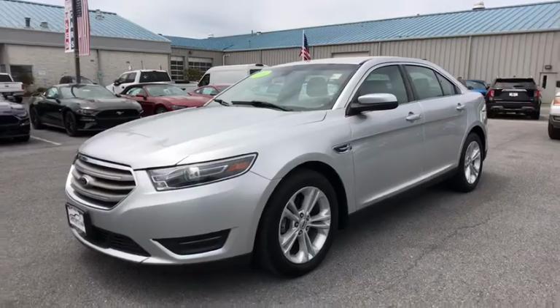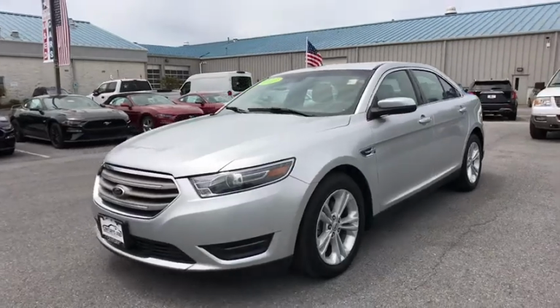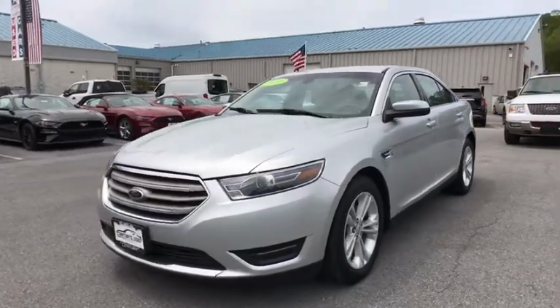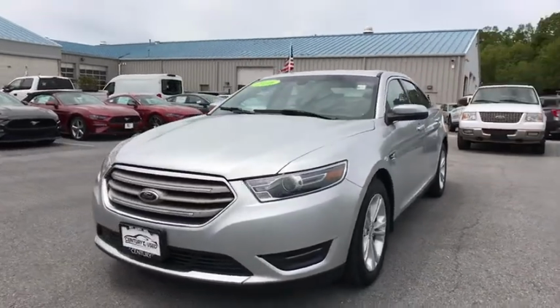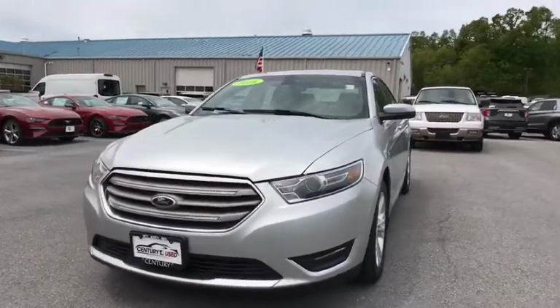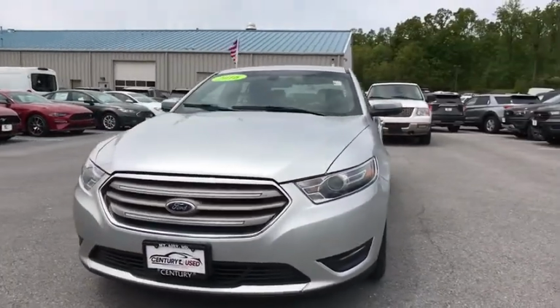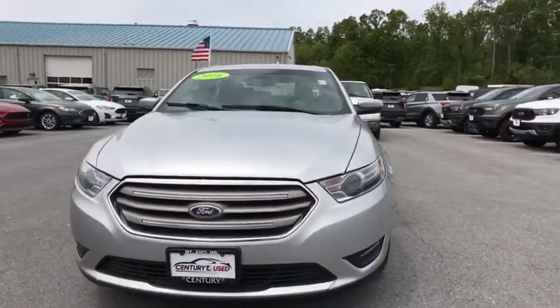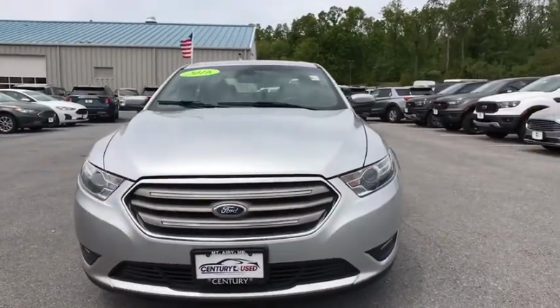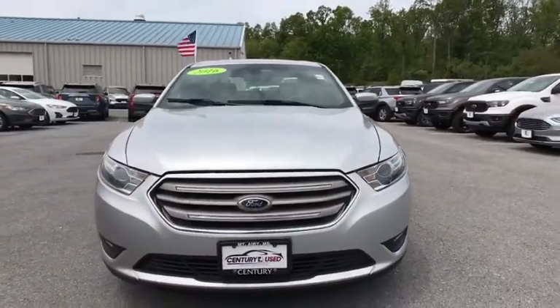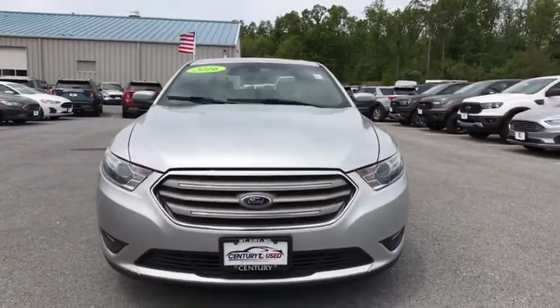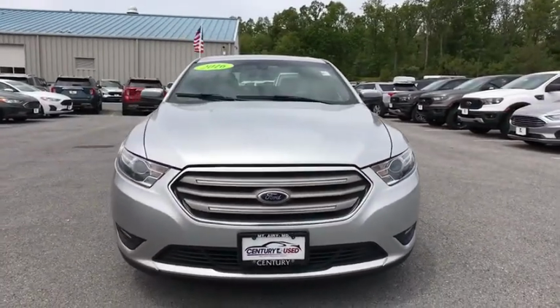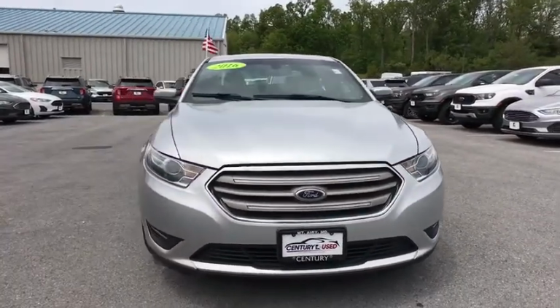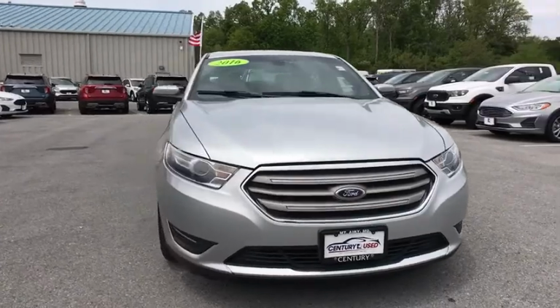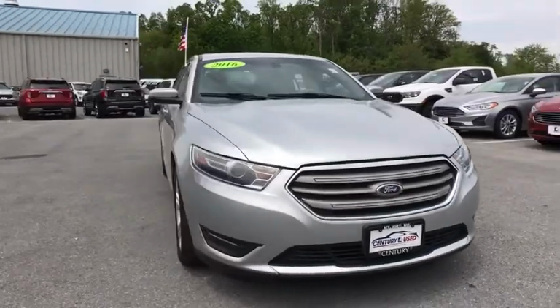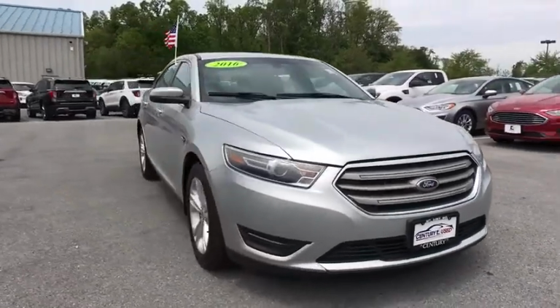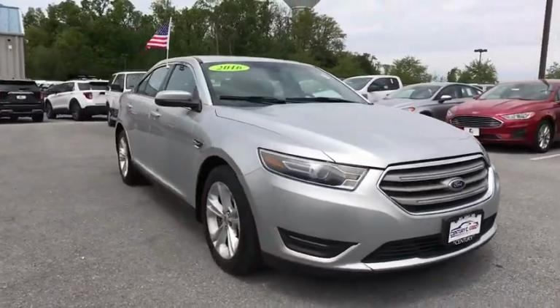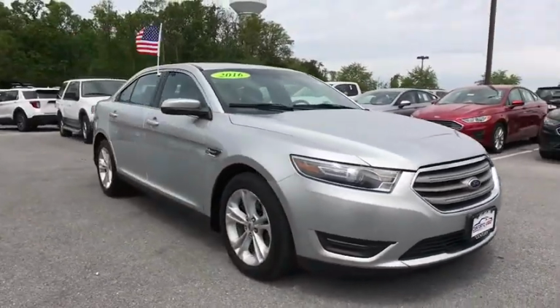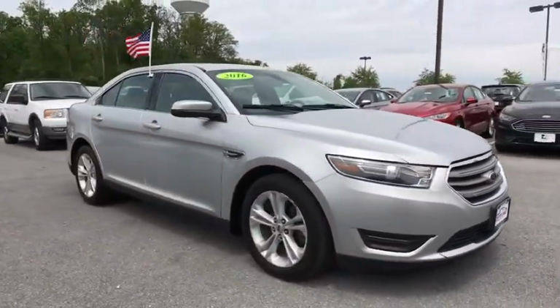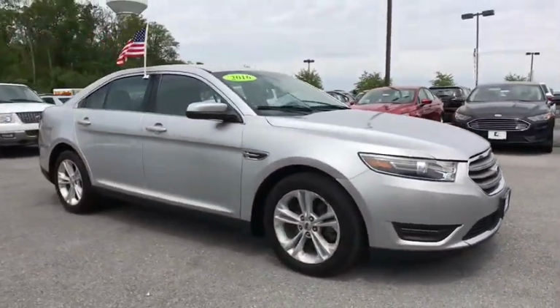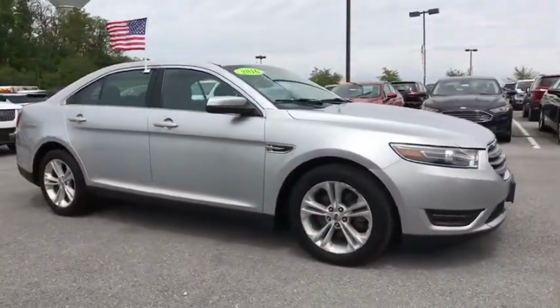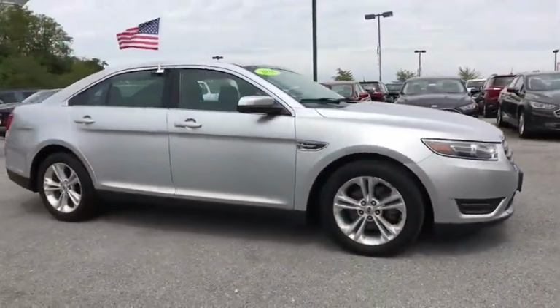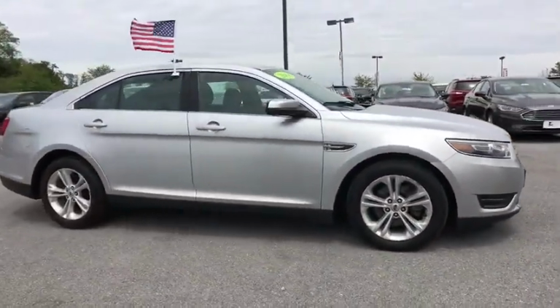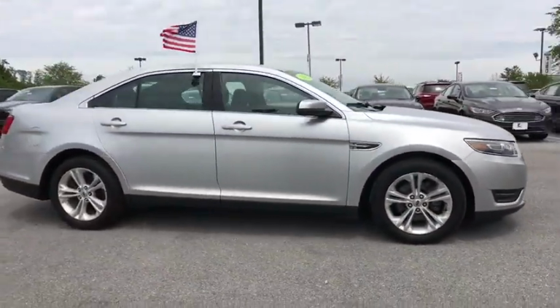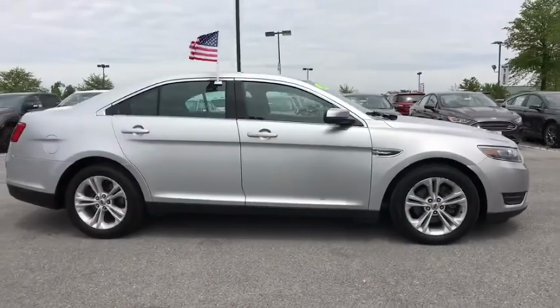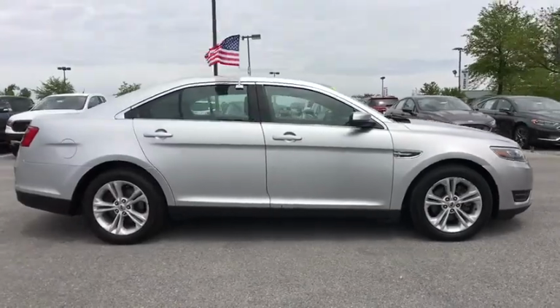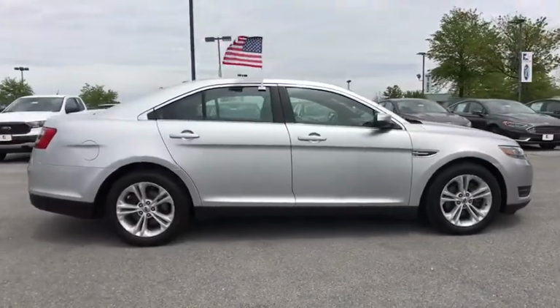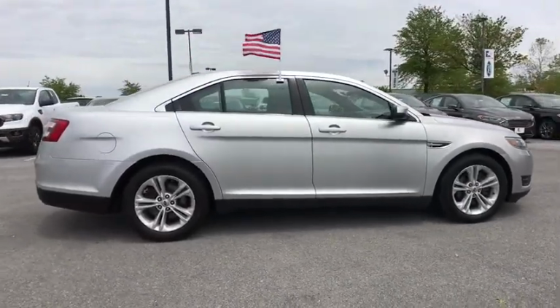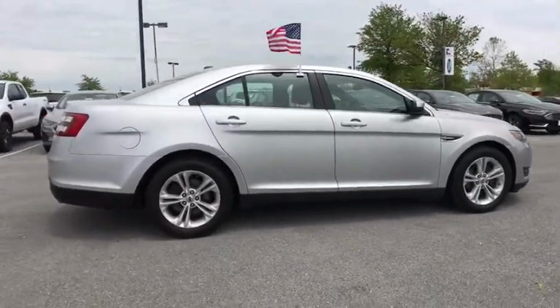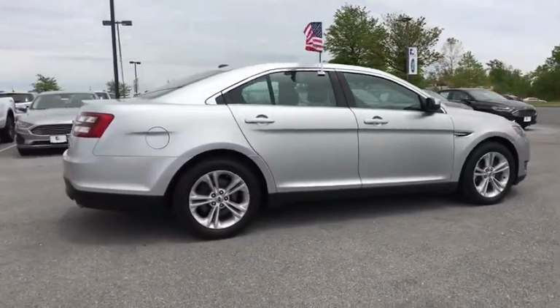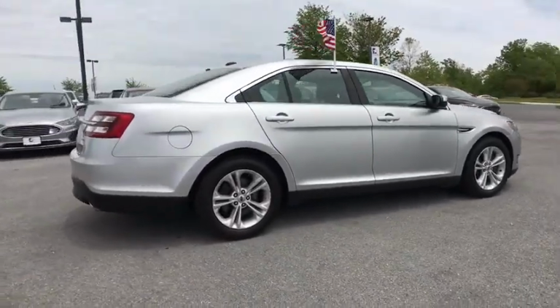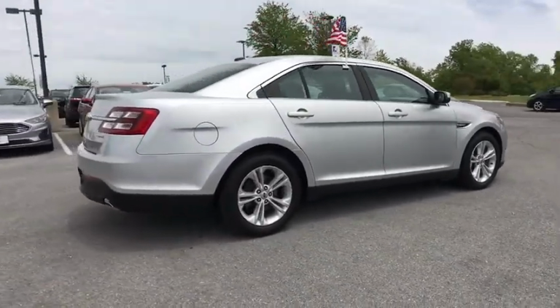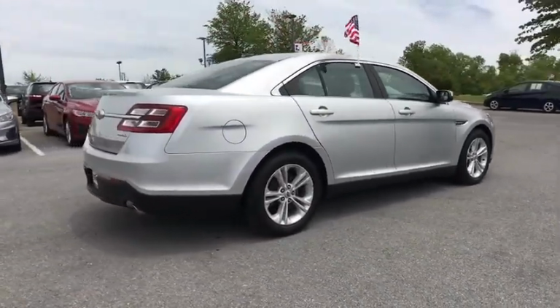Come test drive the 2016 Ford Taurus. This is it. Crafted by an obsessive engineering and design team, the Taurus was created to compete with some of the world's best. This vehicle has less than 100,000 miles.